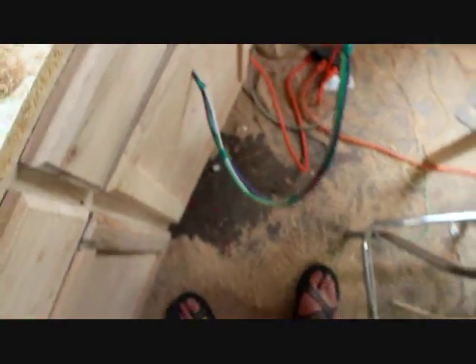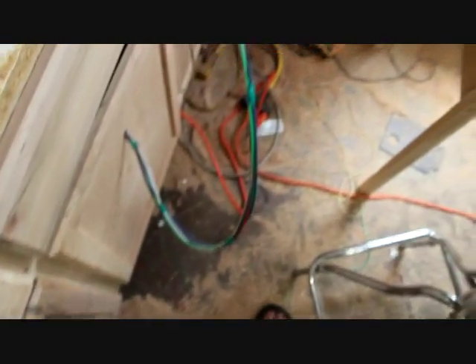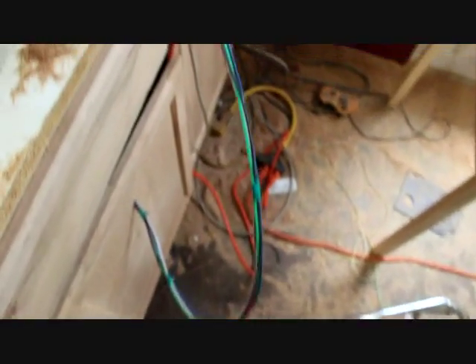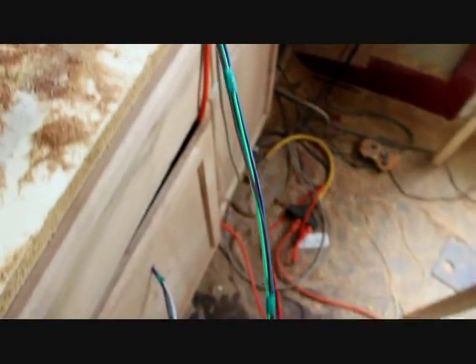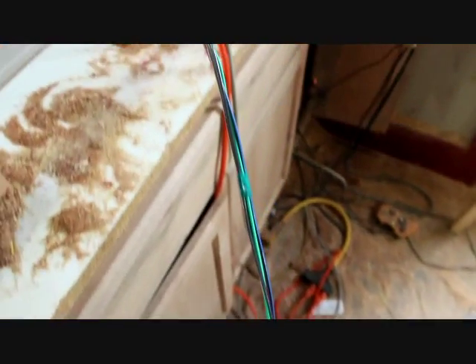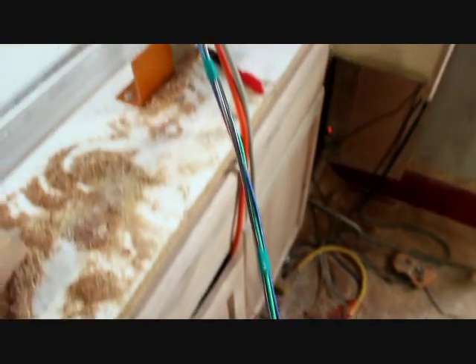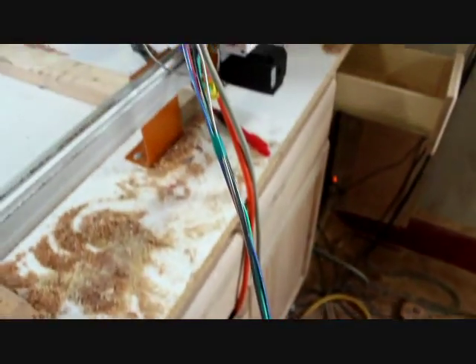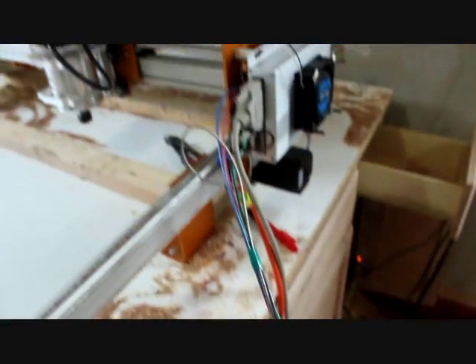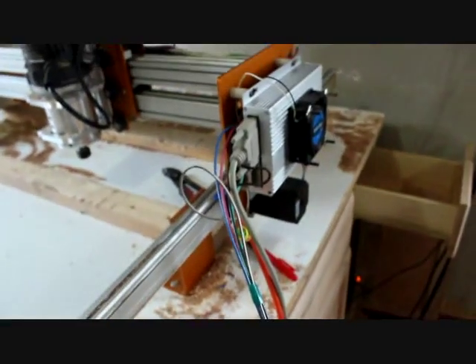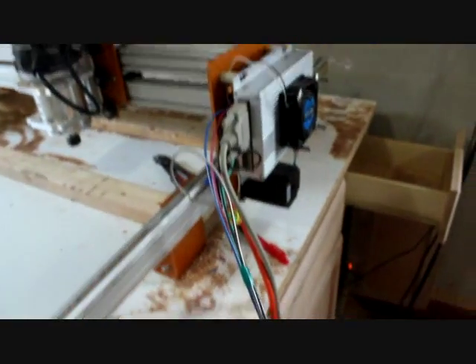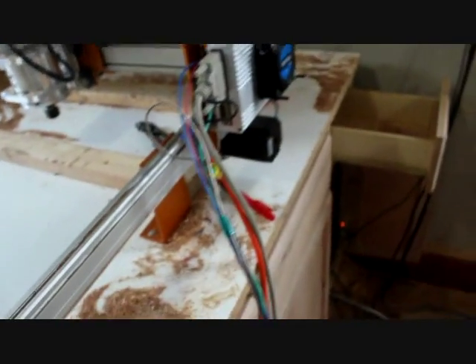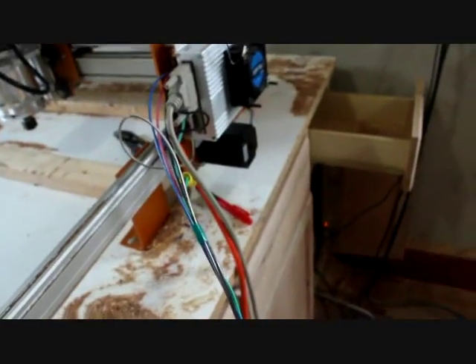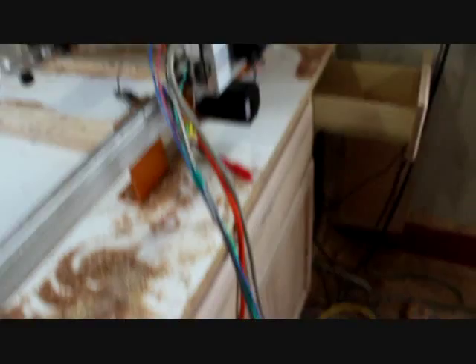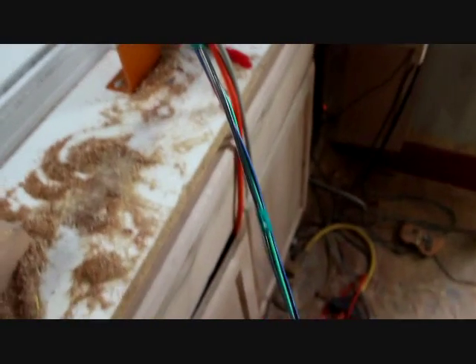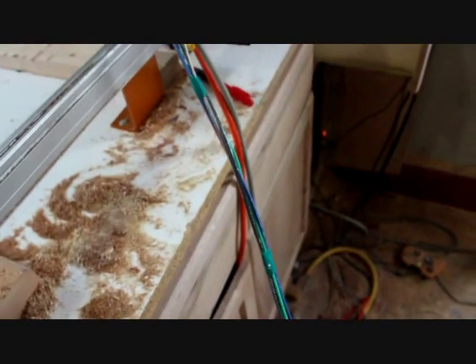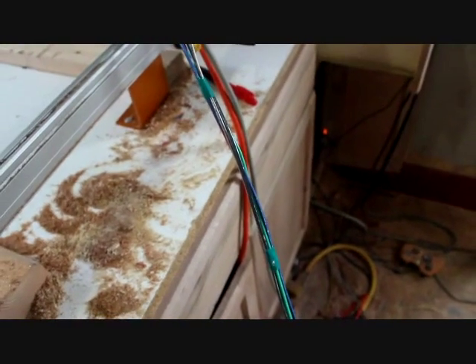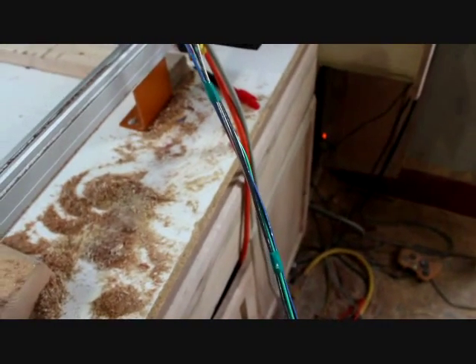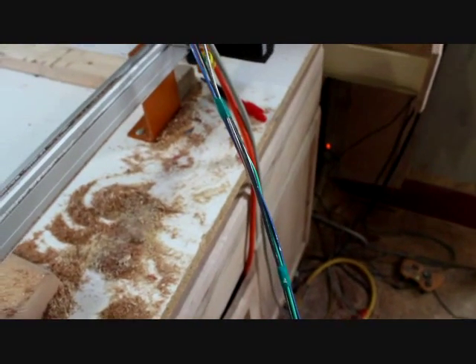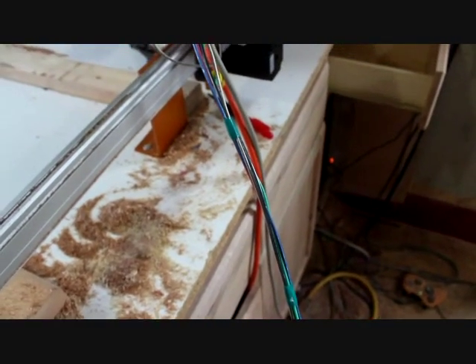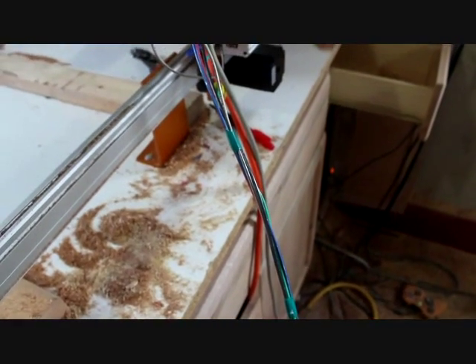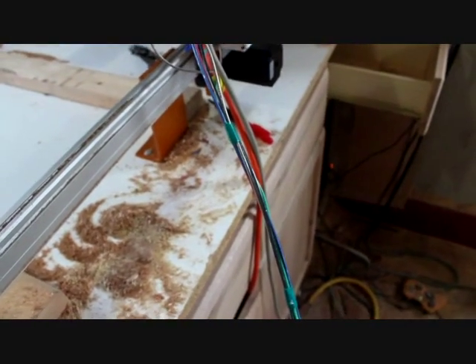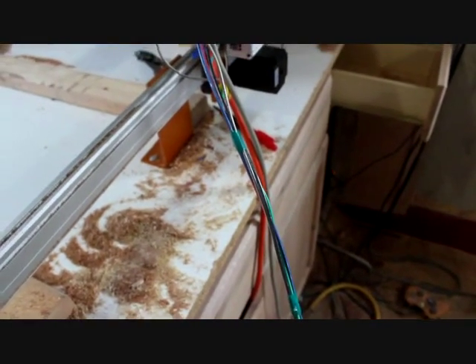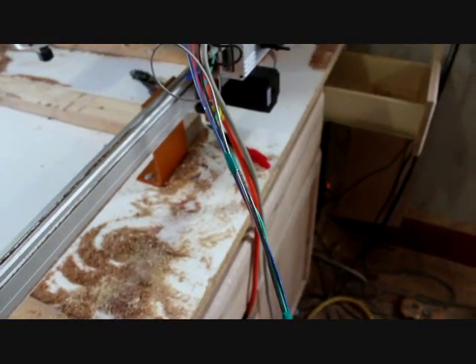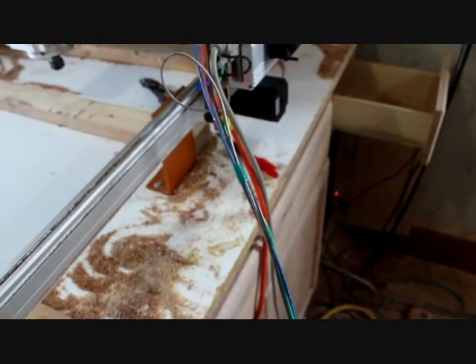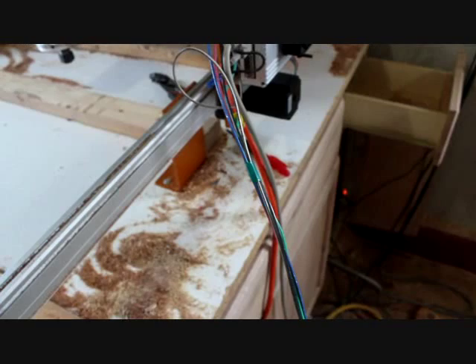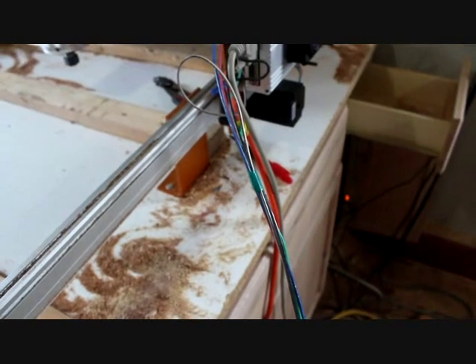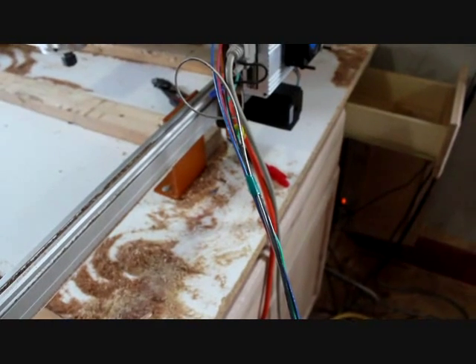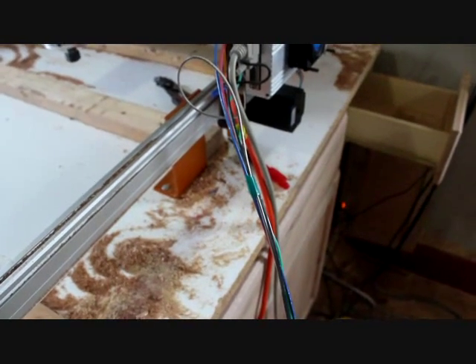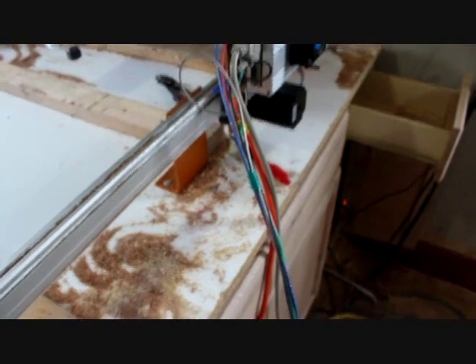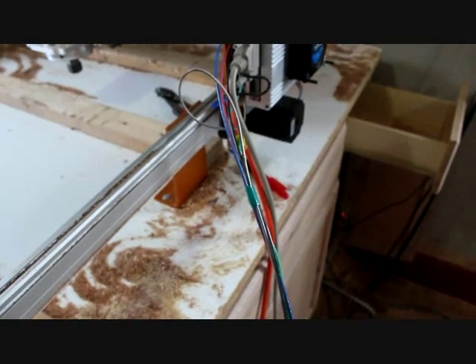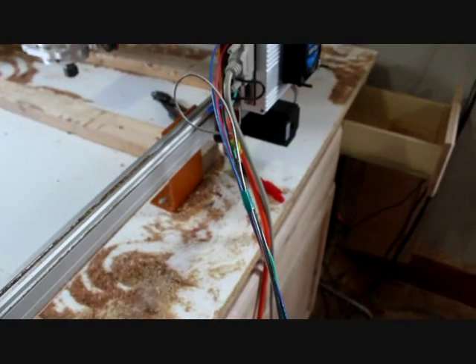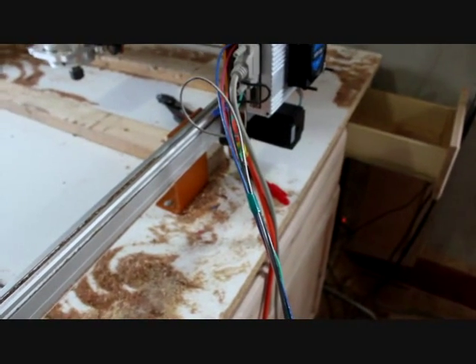One thing you might want to look into is getting a cable carrier for all of these cables just to keep them all together. I just used electrical tape which seems to be working pretty well. Hopefully this was helpful and thanks for listening.